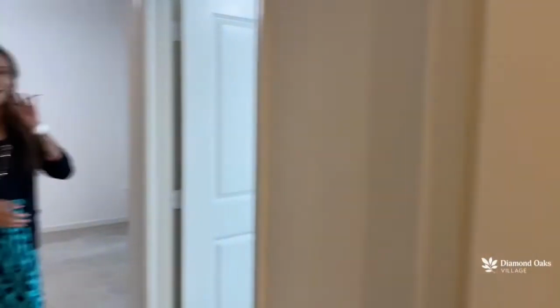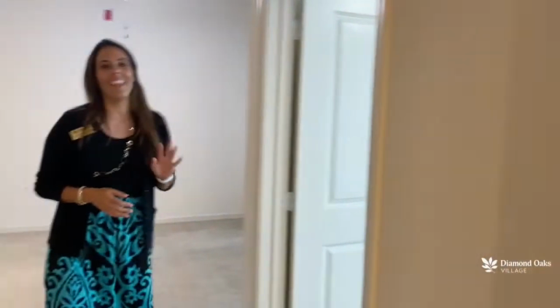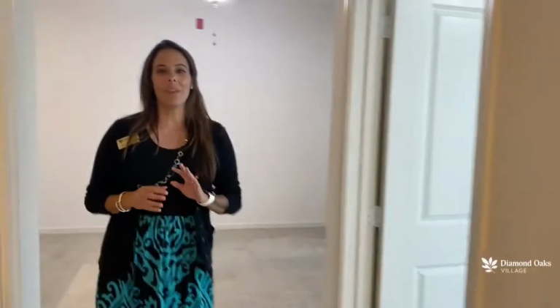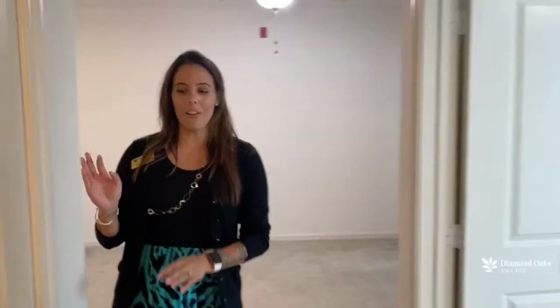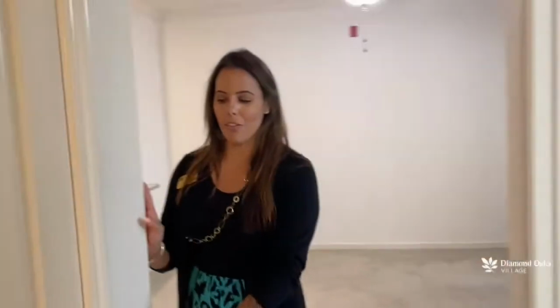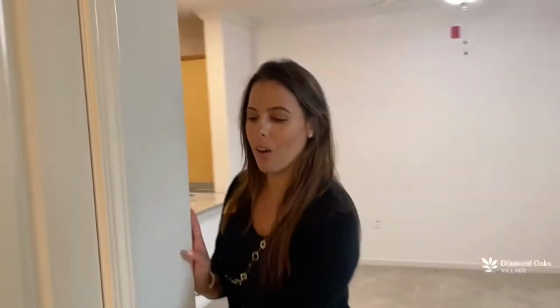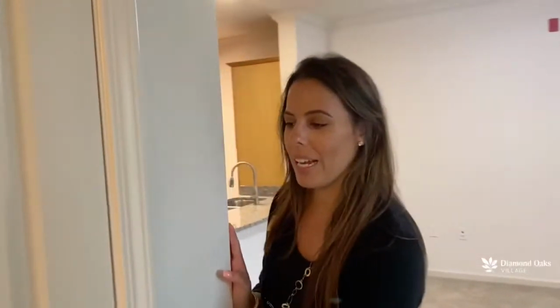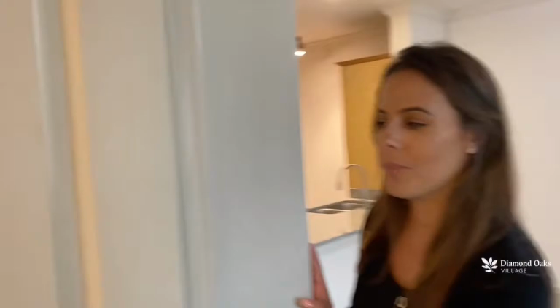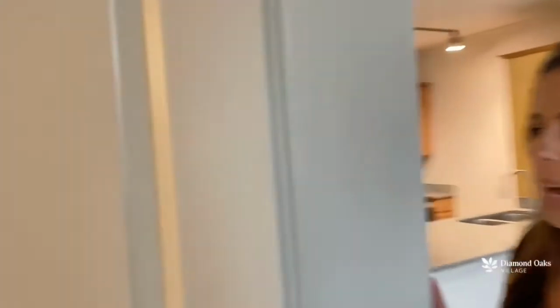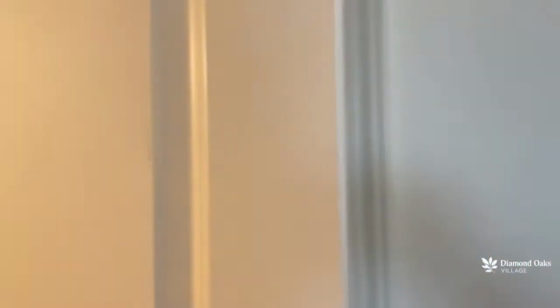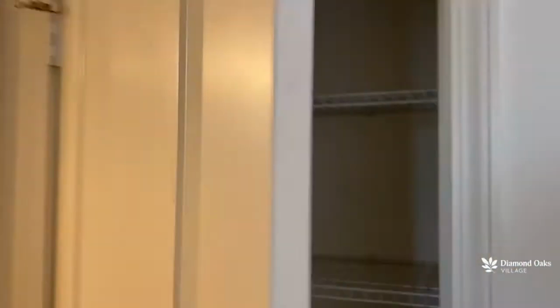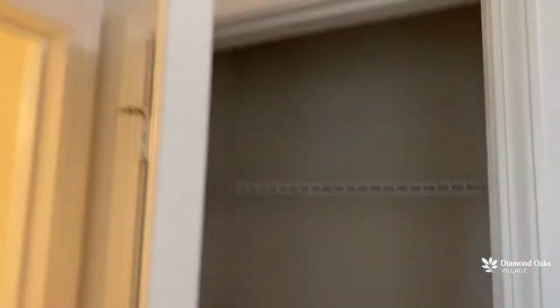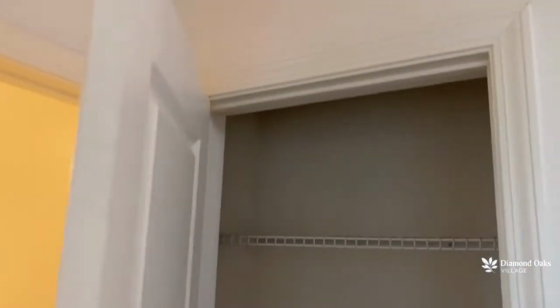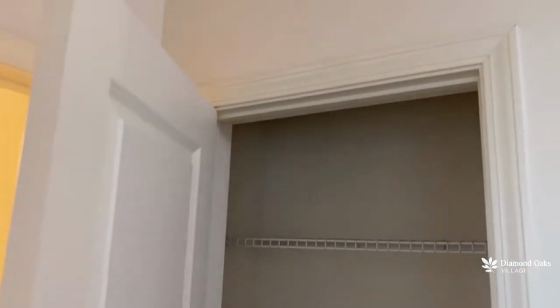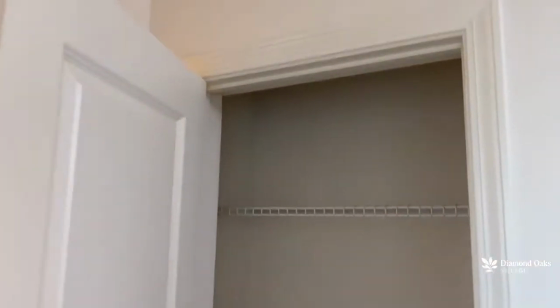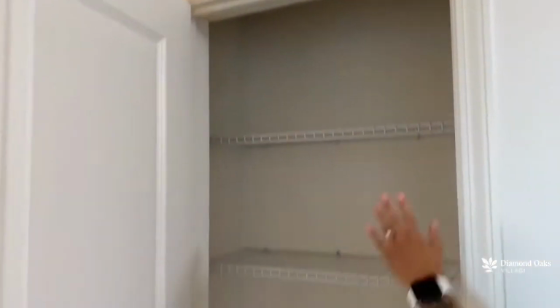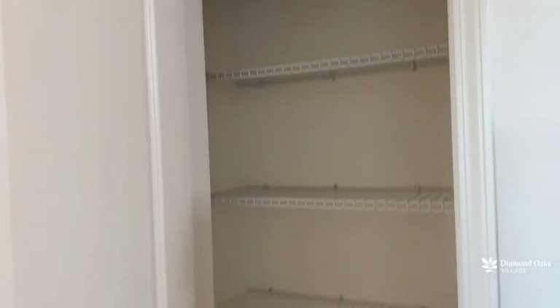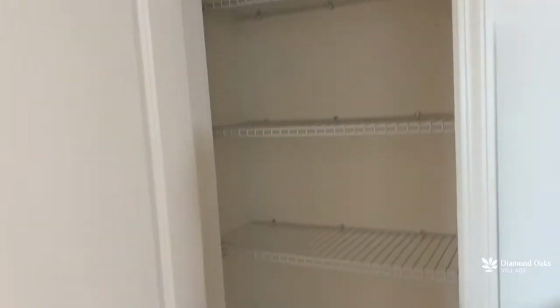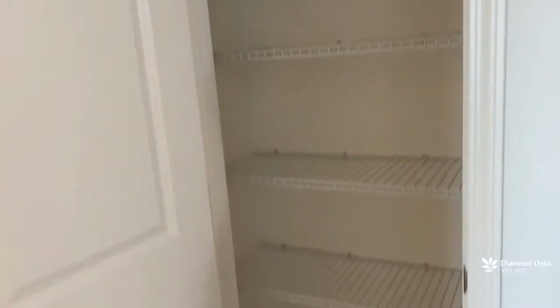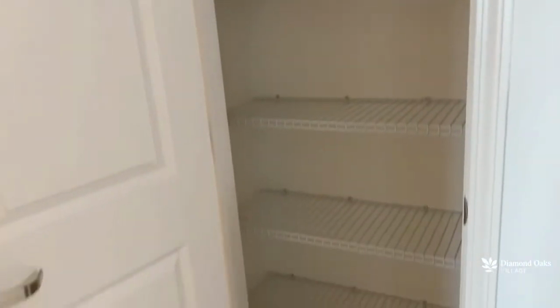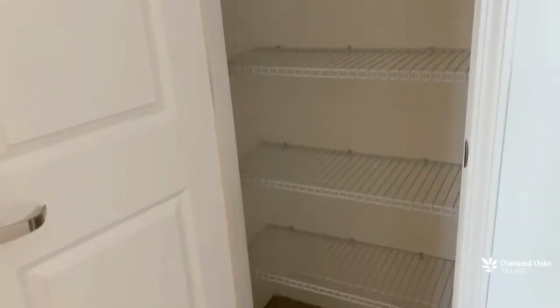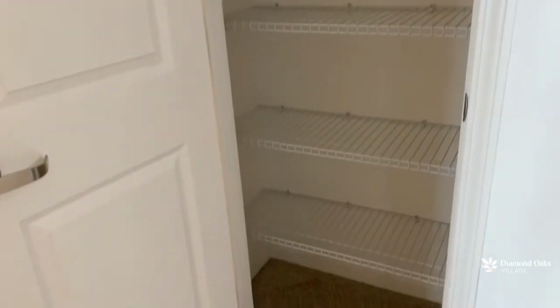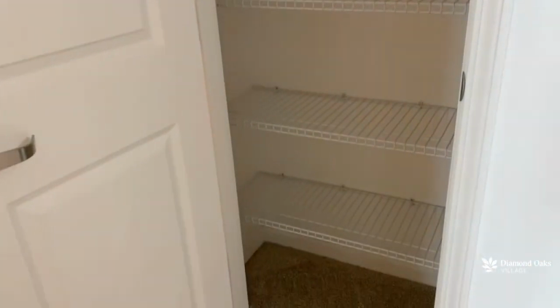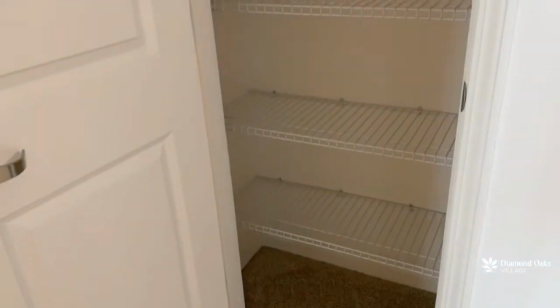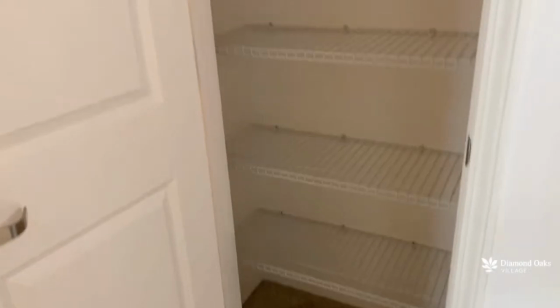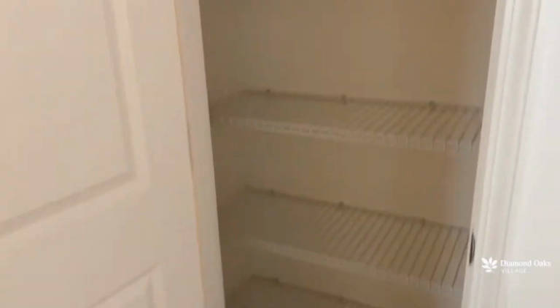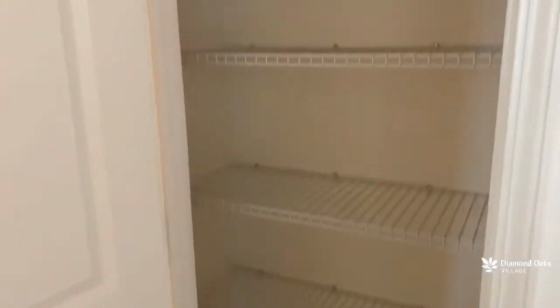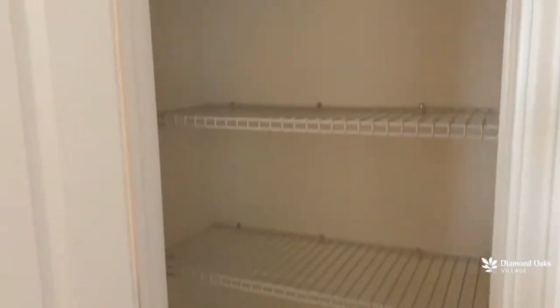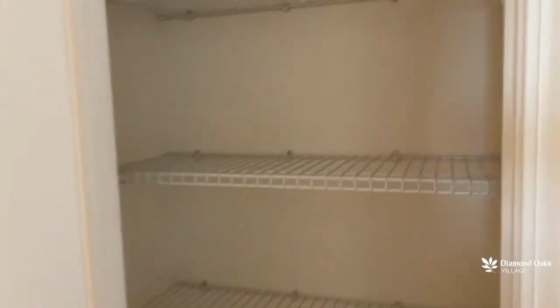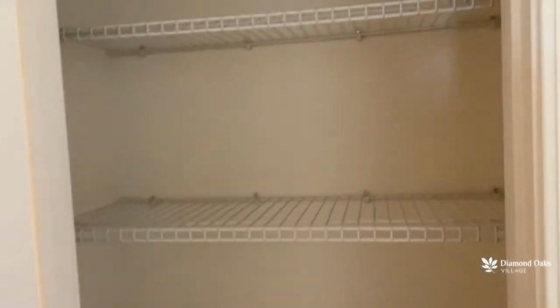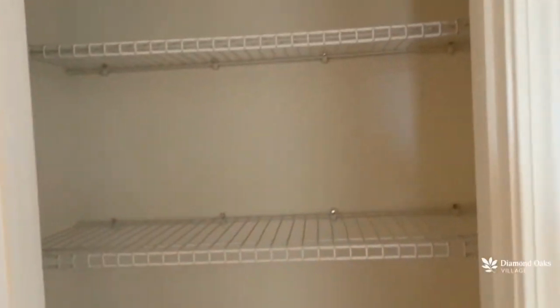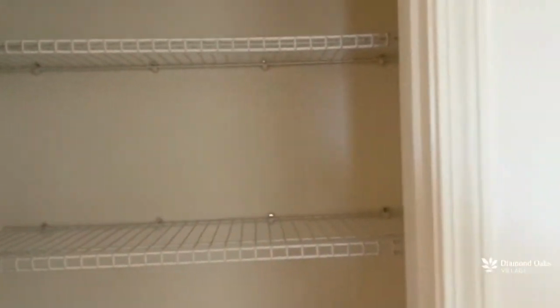Right off of the hallway, you have your linen closet. Look at all that storage space and shelving that you could use — maybe some towels or maybe some extra shoes if you have them.